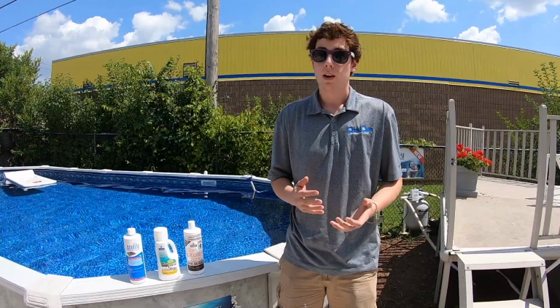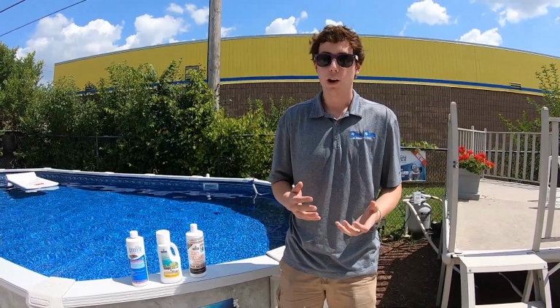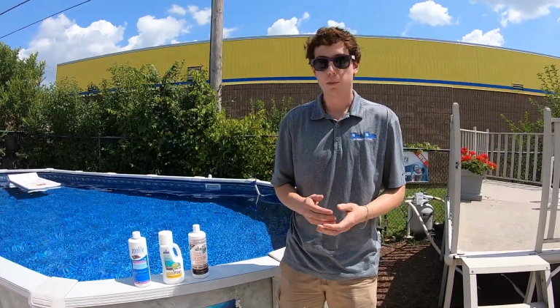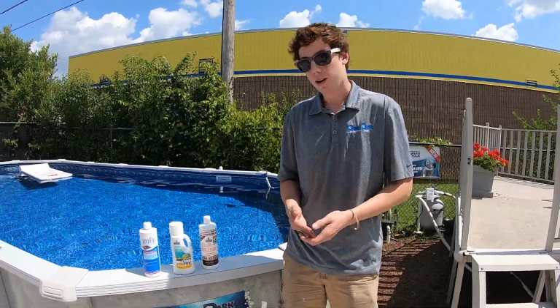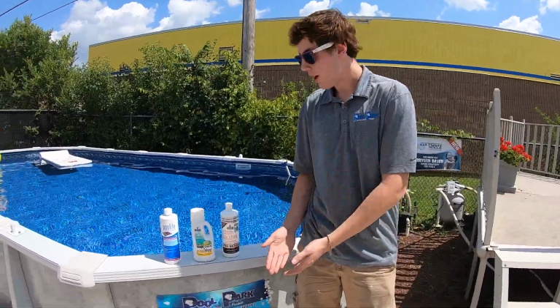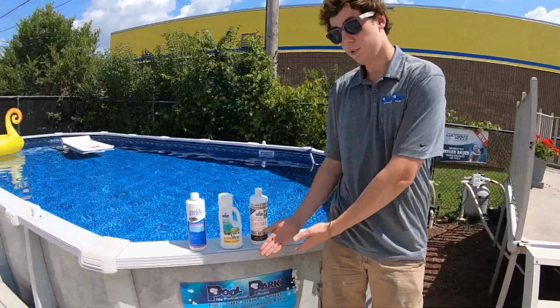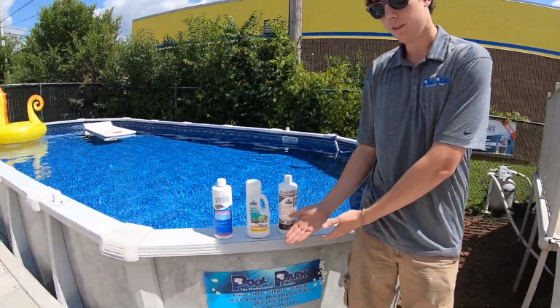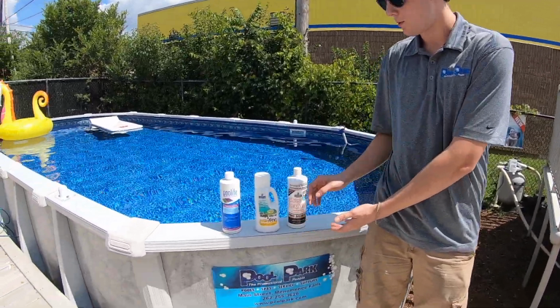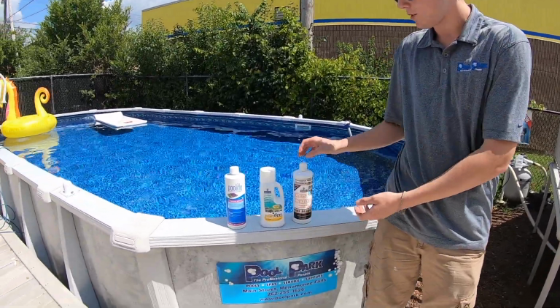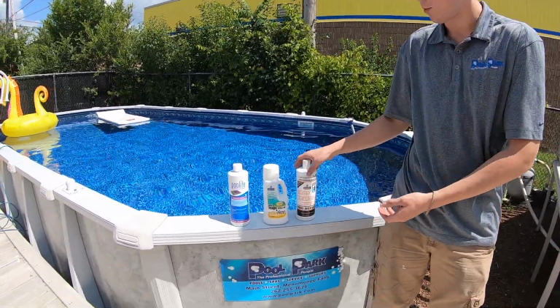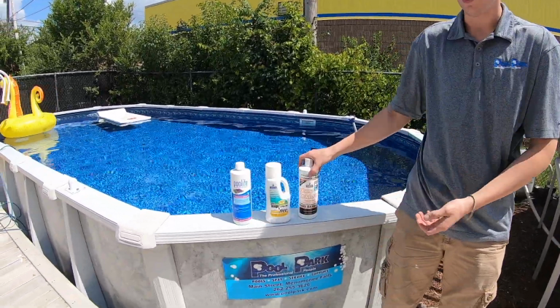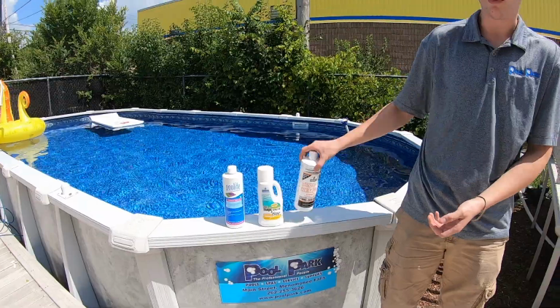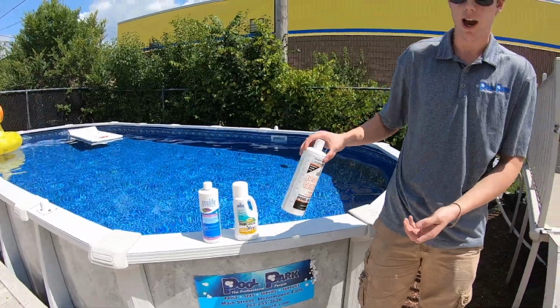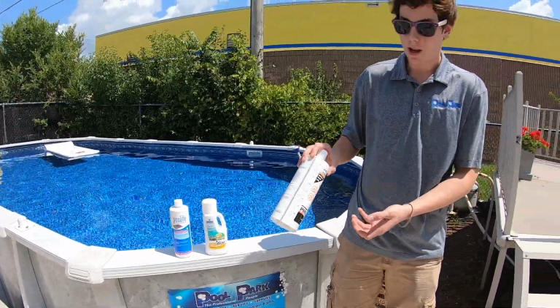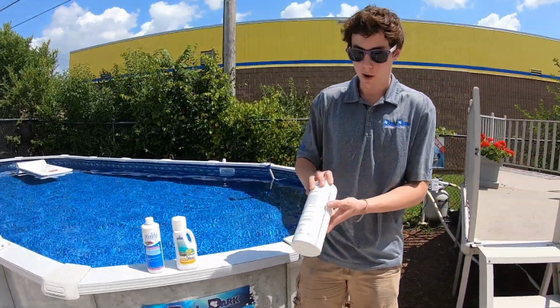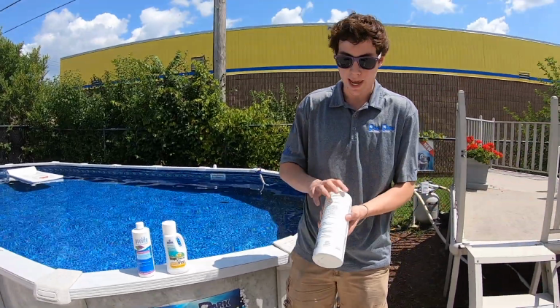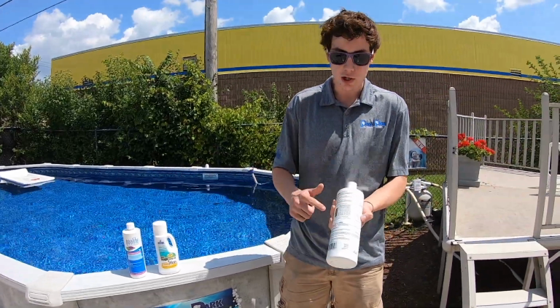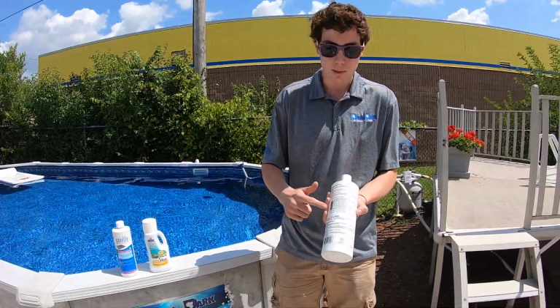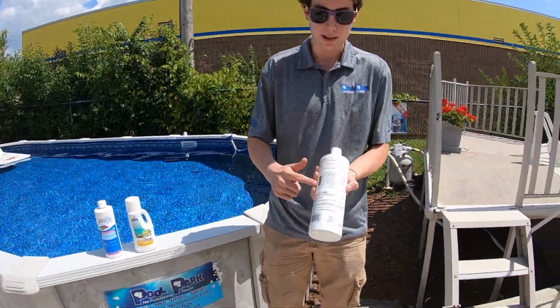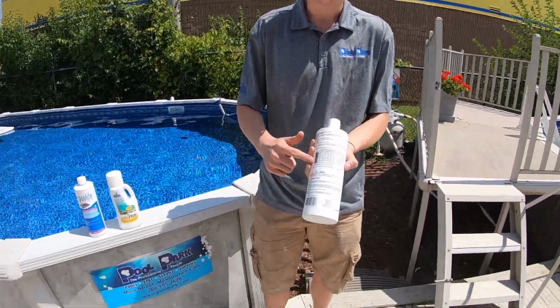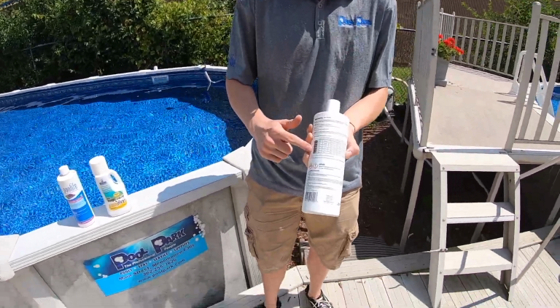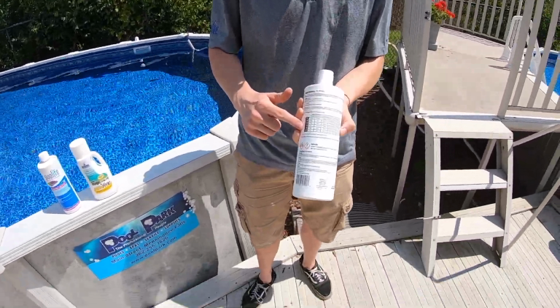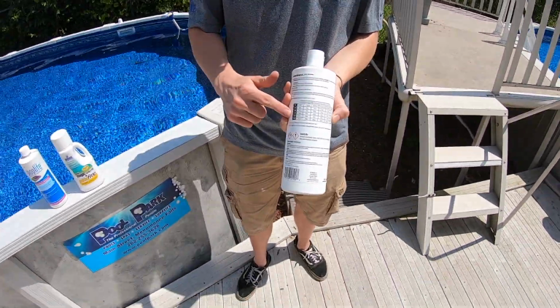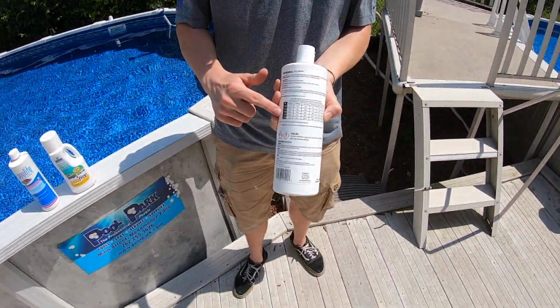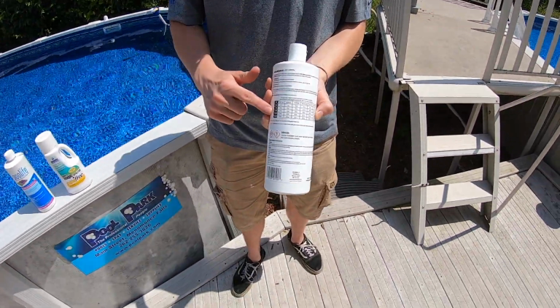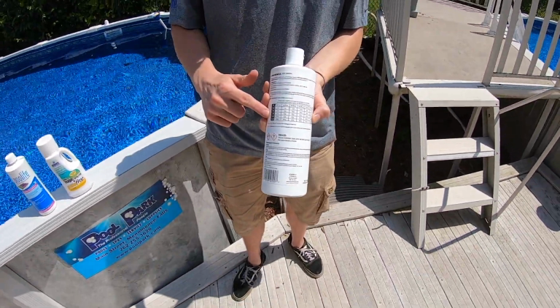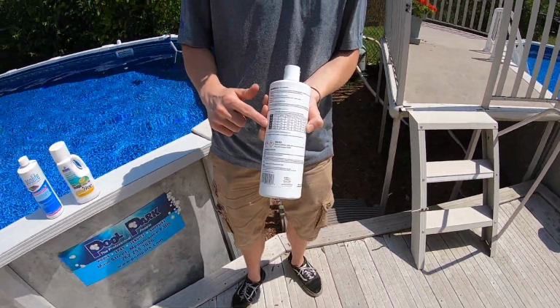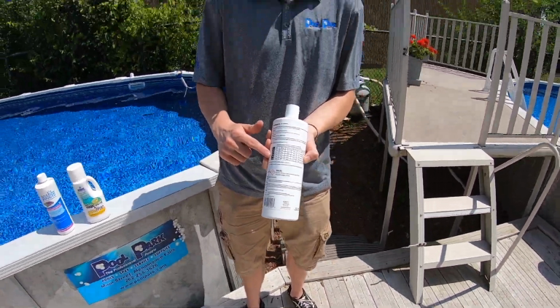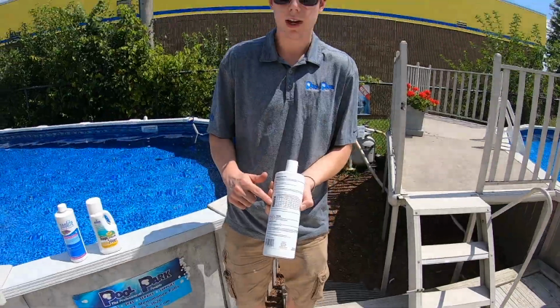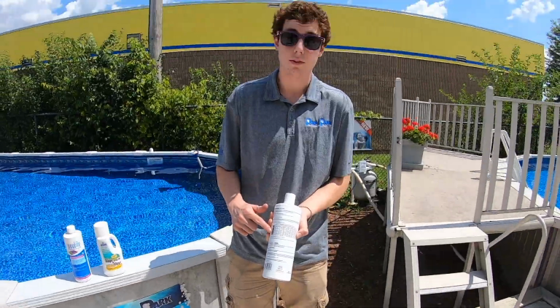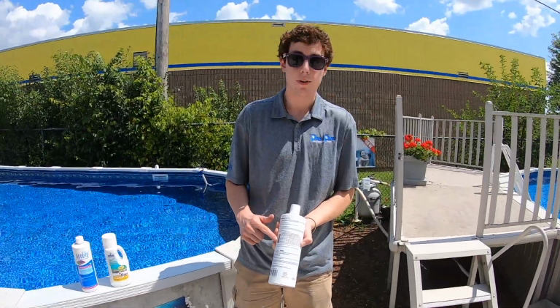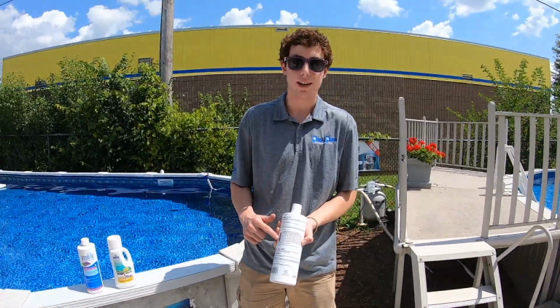Here at Pool Park, we have three different types of phosphate removers that all do the job. They come with a handy chart on the back that tells you exactly how much to add based on the volume of your pool and the level of your phosphates.